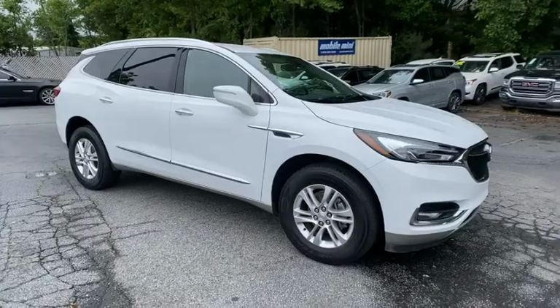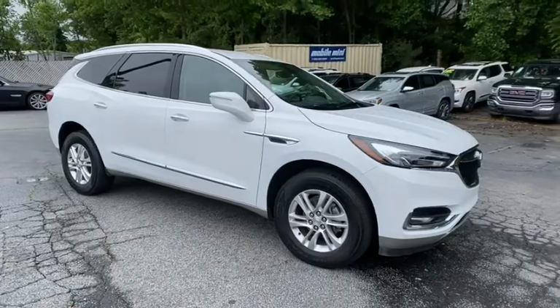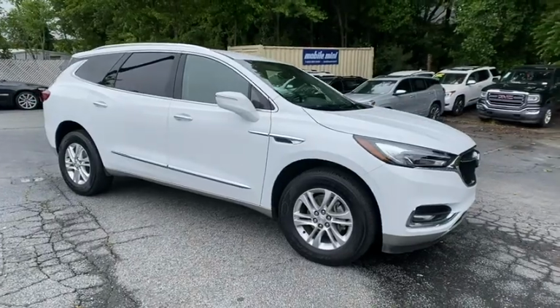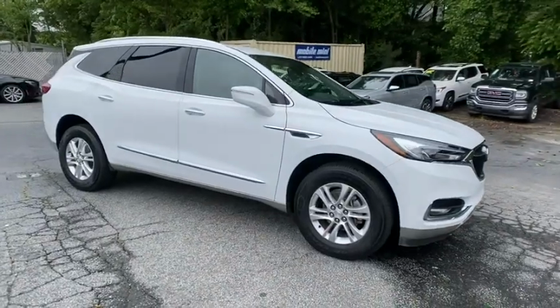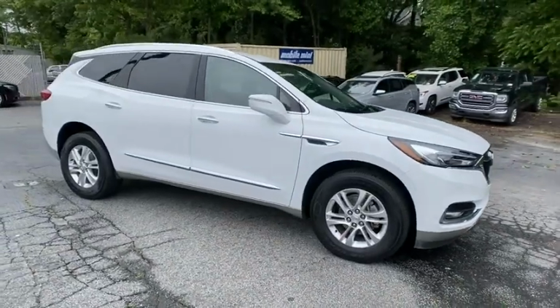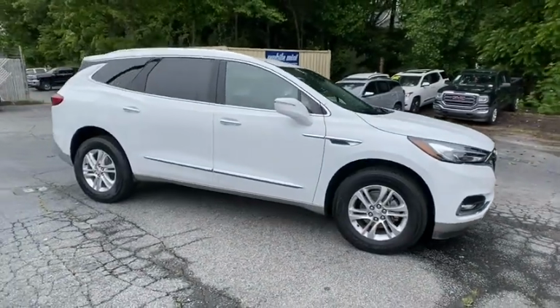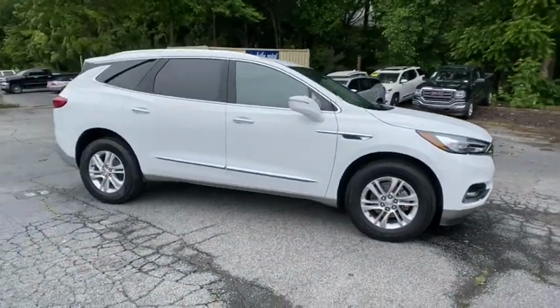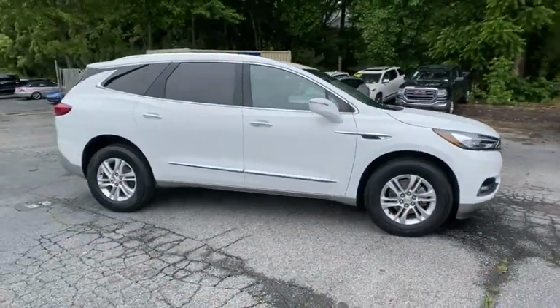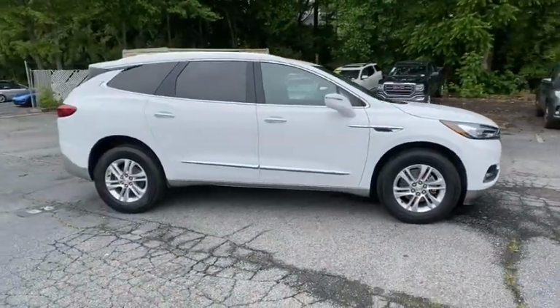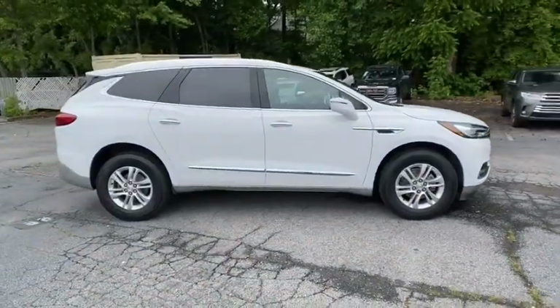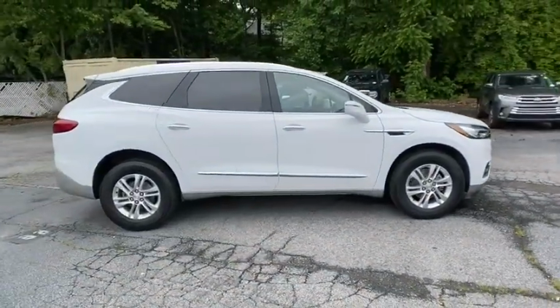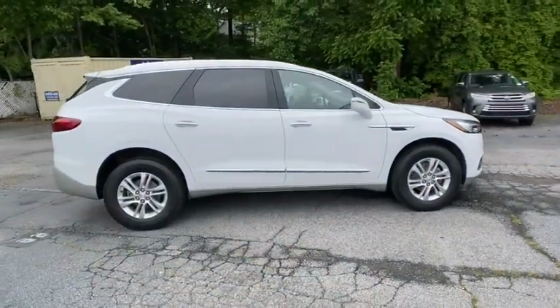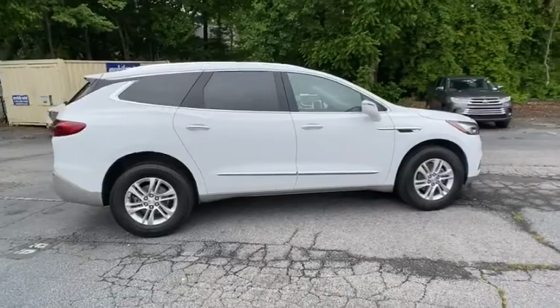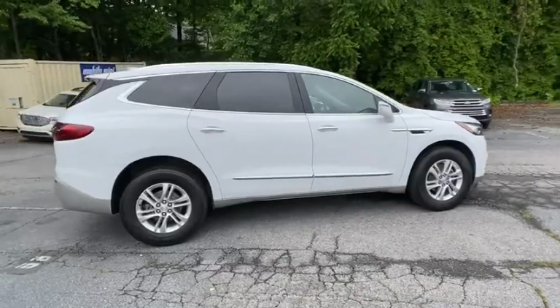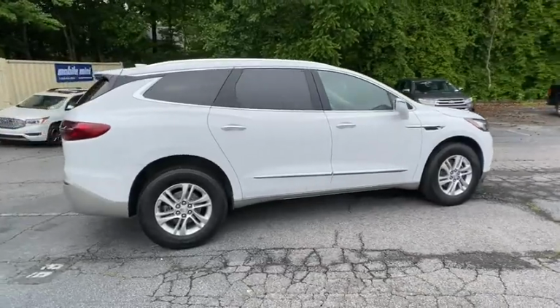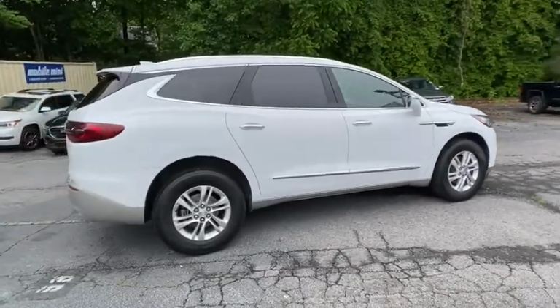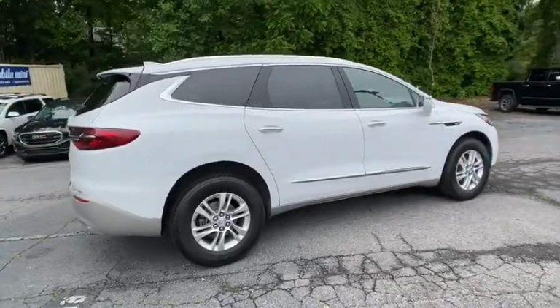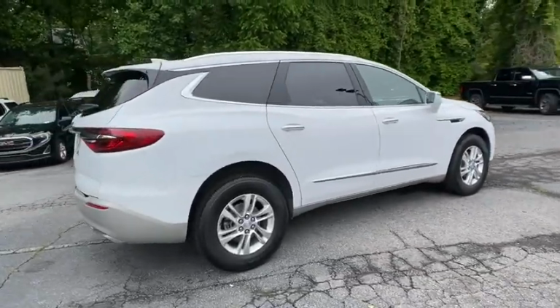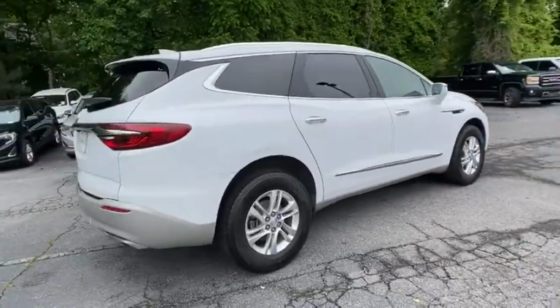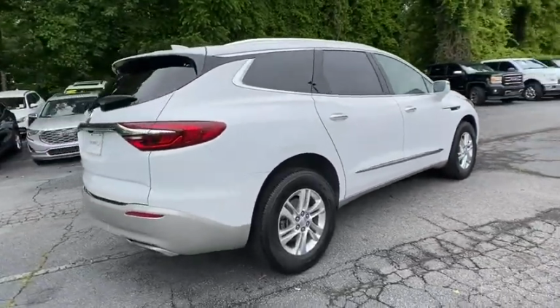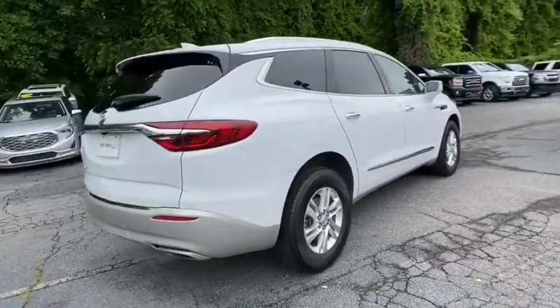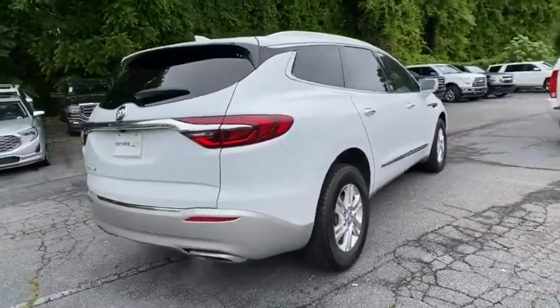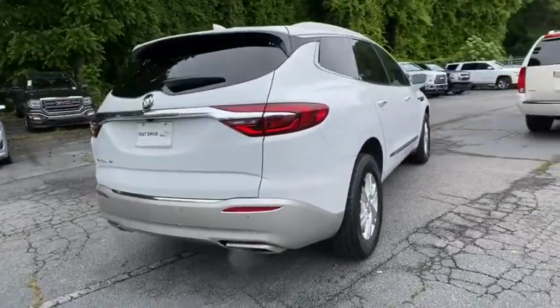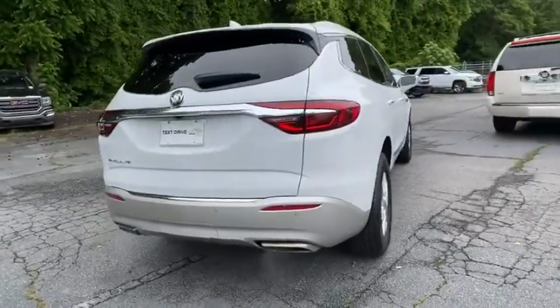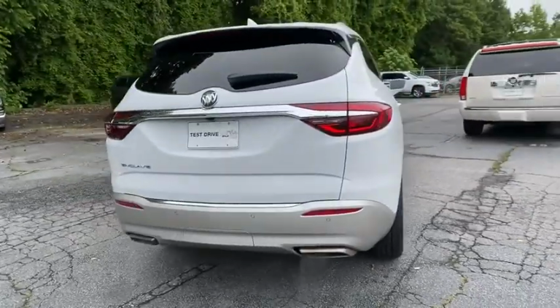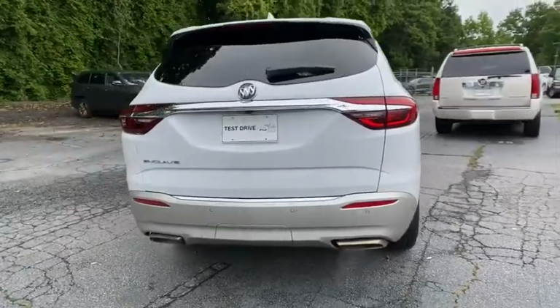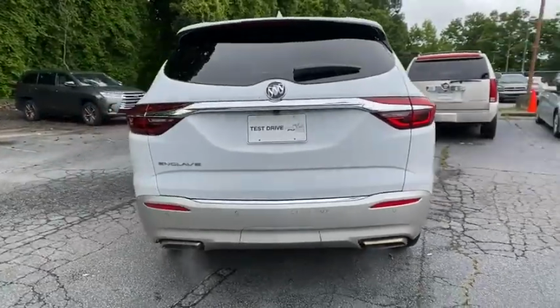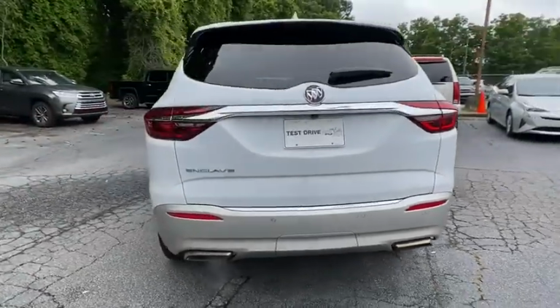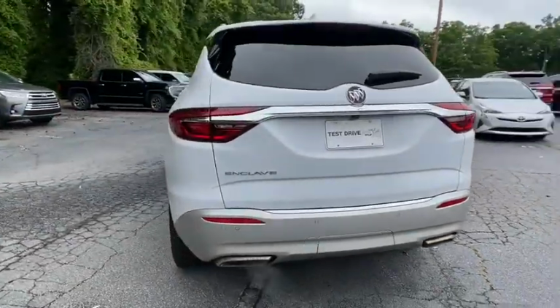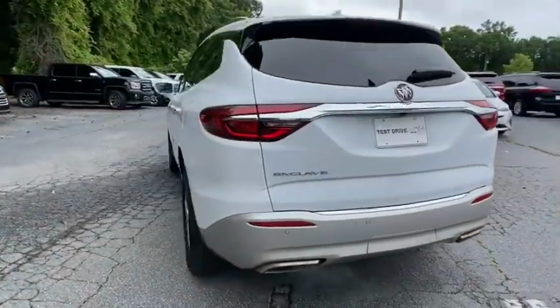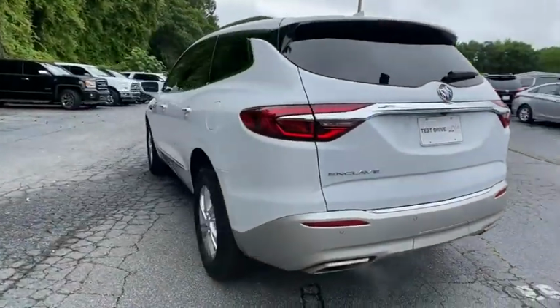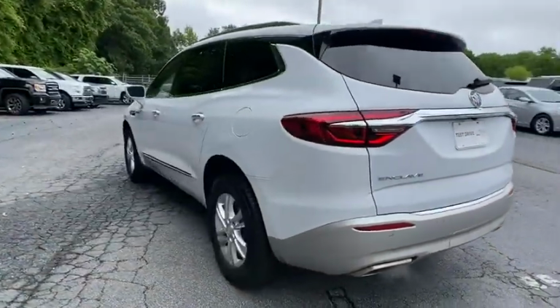Come test drive the 2020 Buick Enclave. The Enclave offers three rows of seats standard. Not only is it roomy and stylish, but Buick really did its homework on this vehicle — they did not cut any corners.